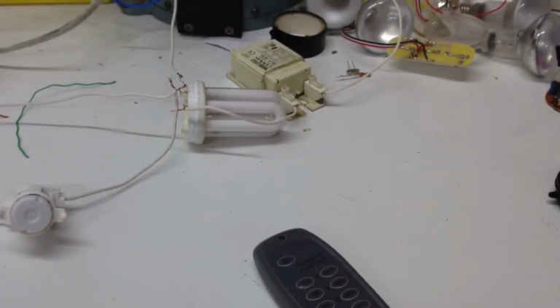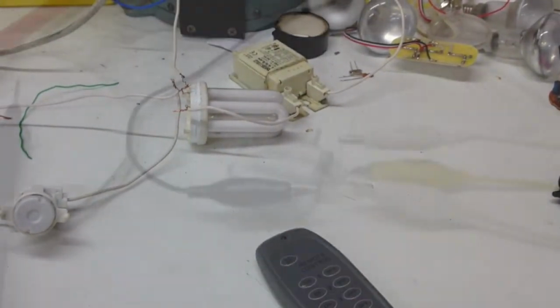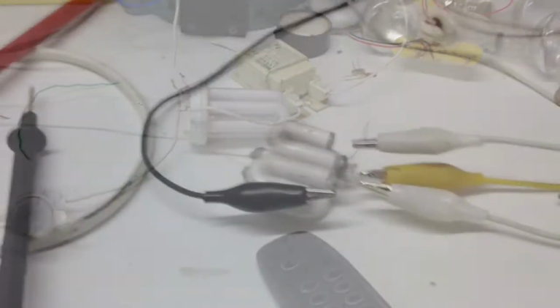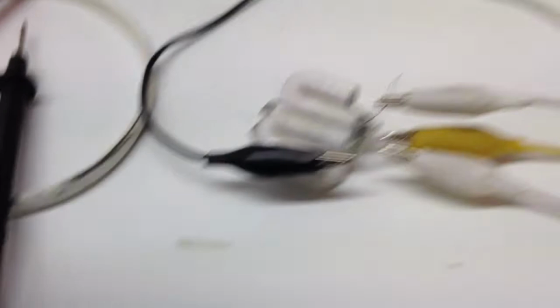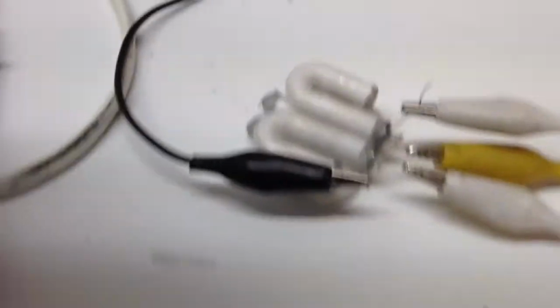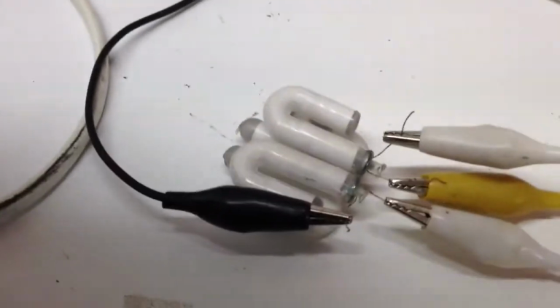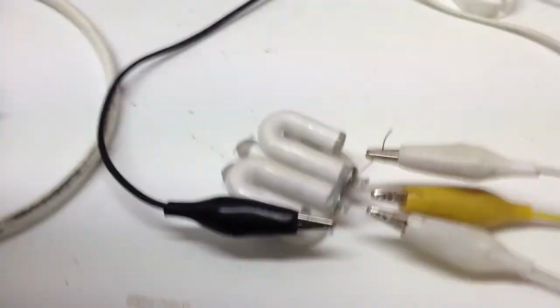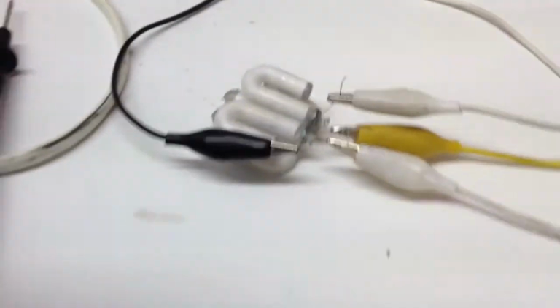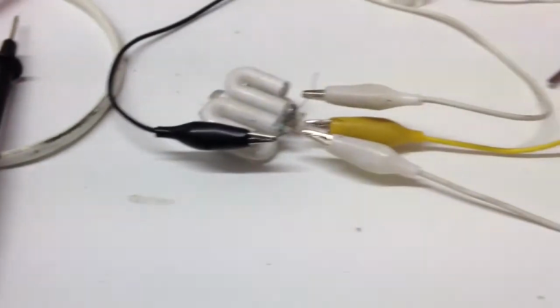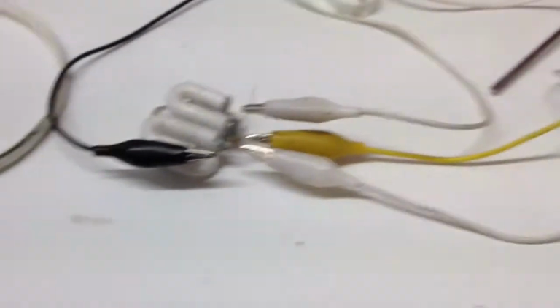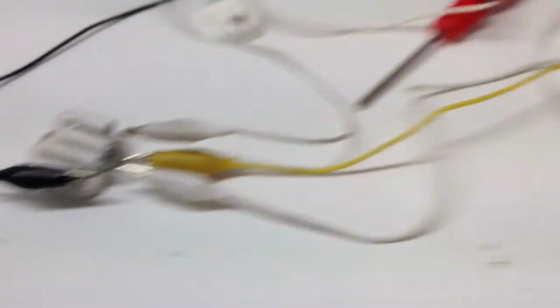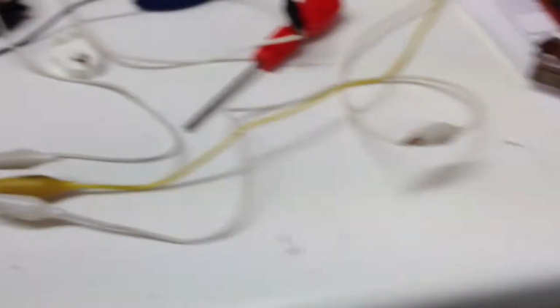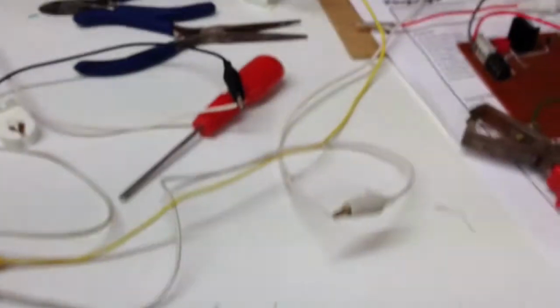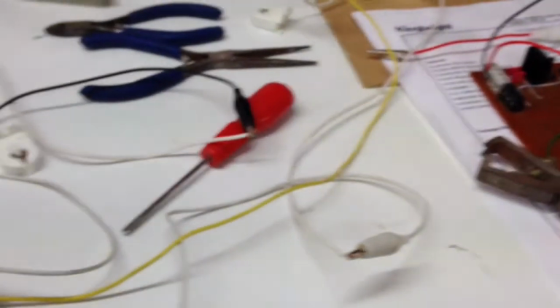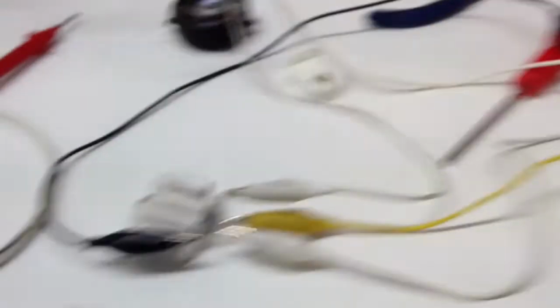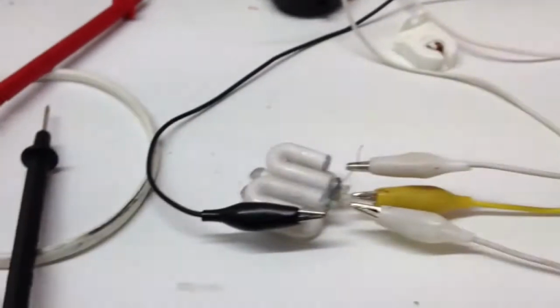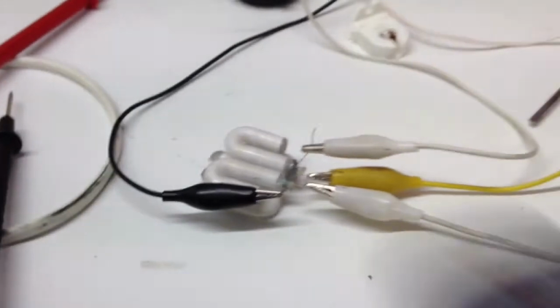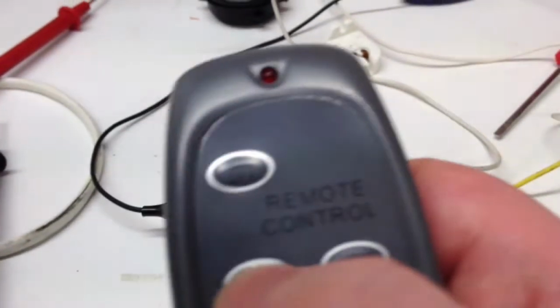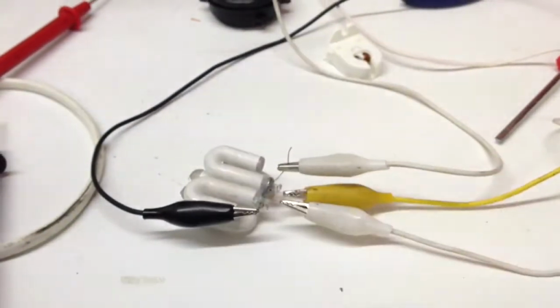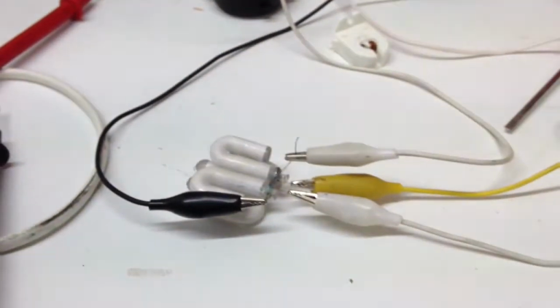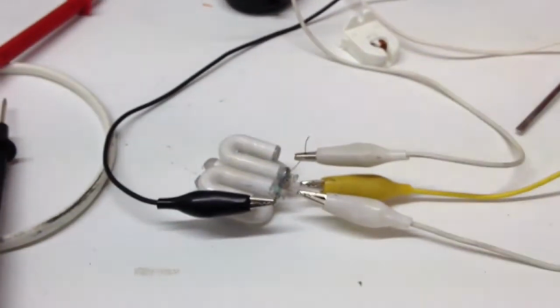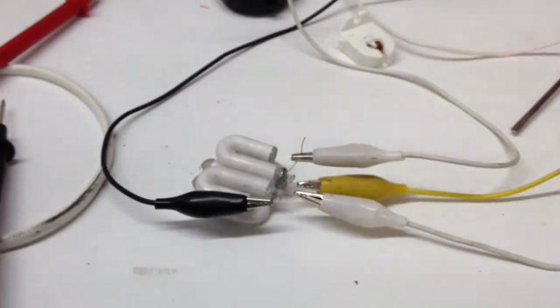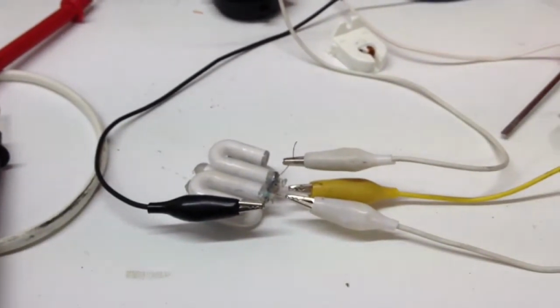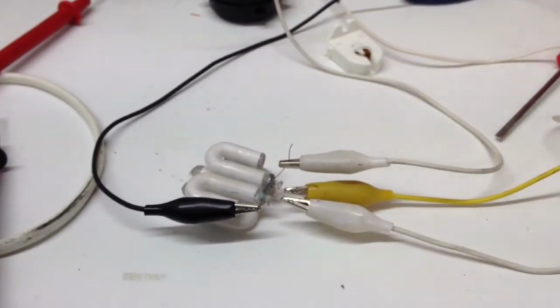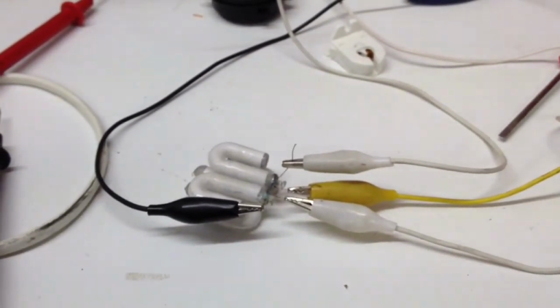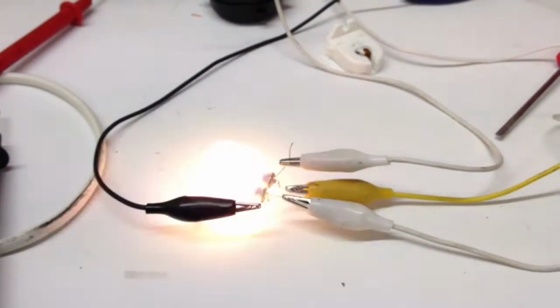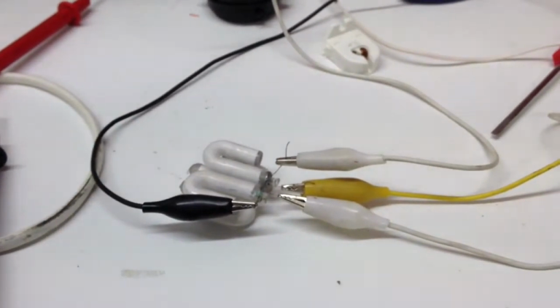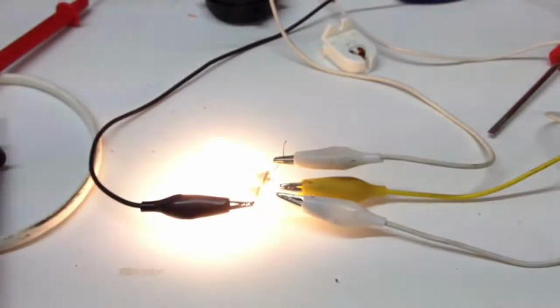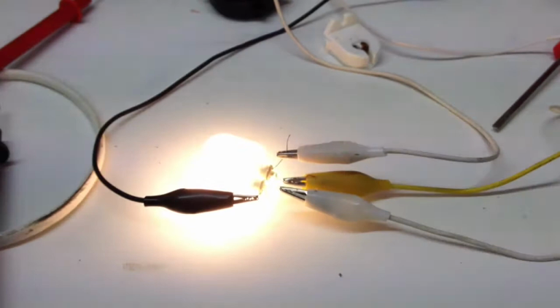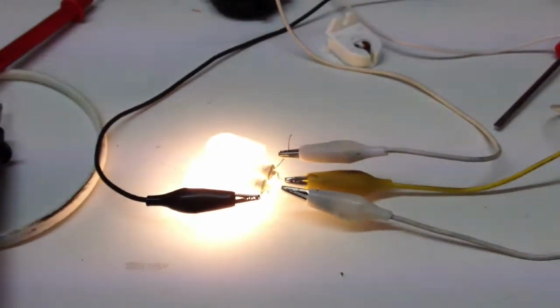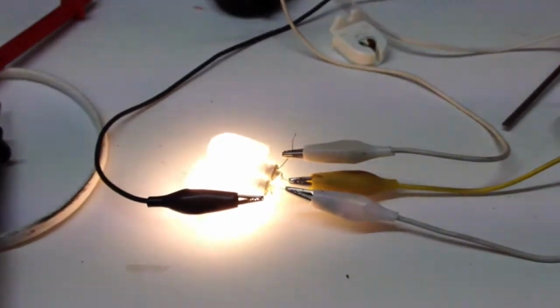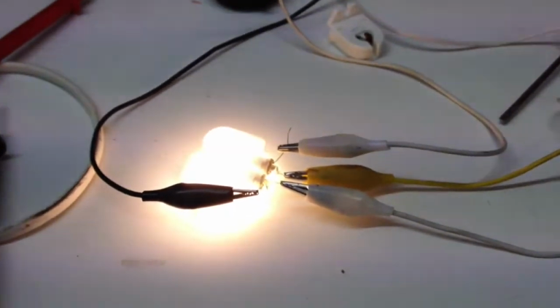Same applies with that tiny little CFL bulb I took apart. Again, bad circuitry, but it works.